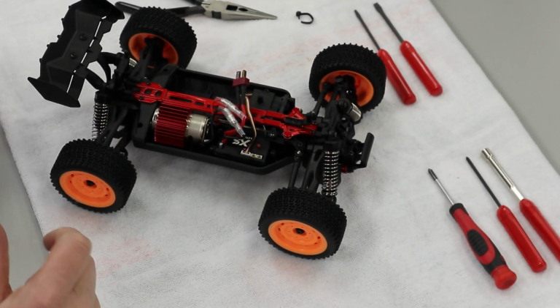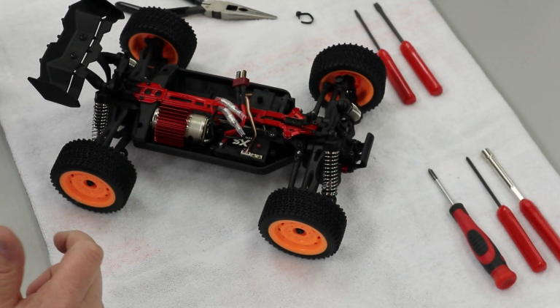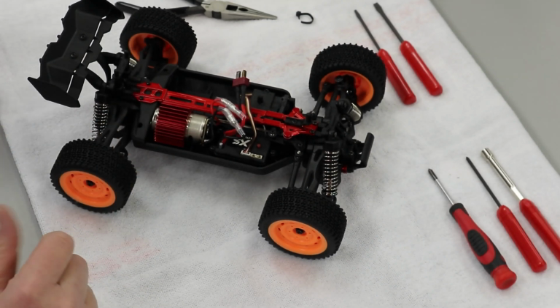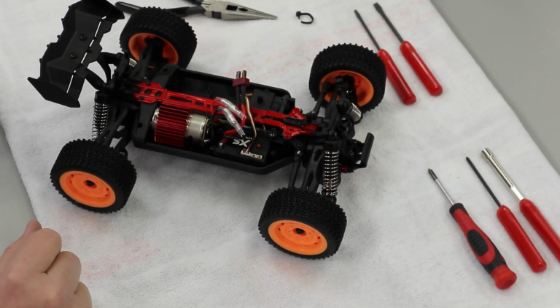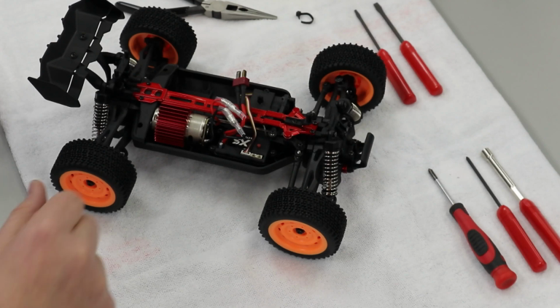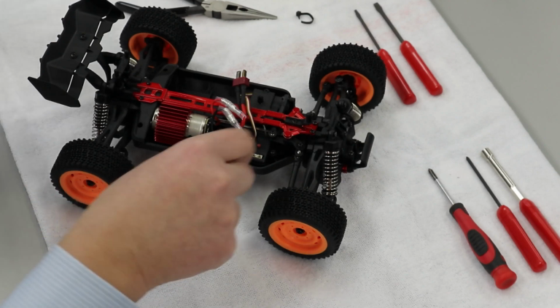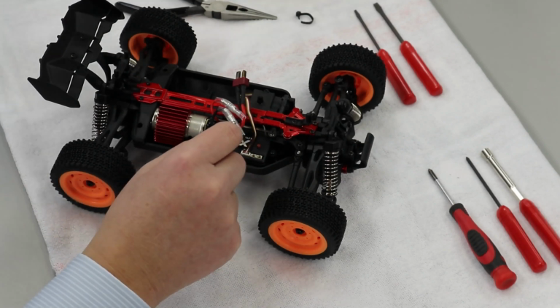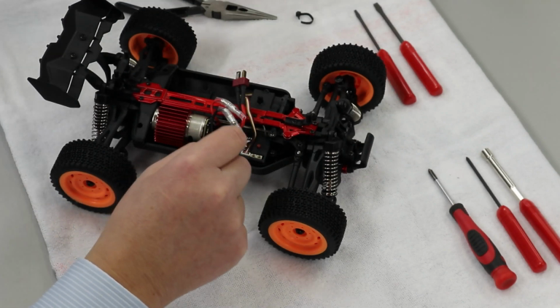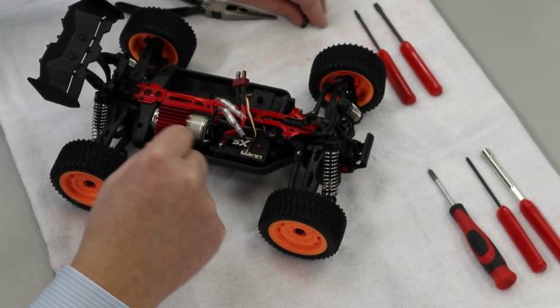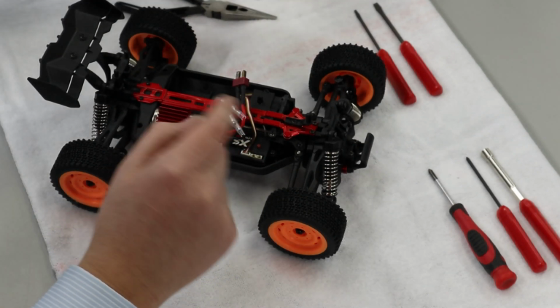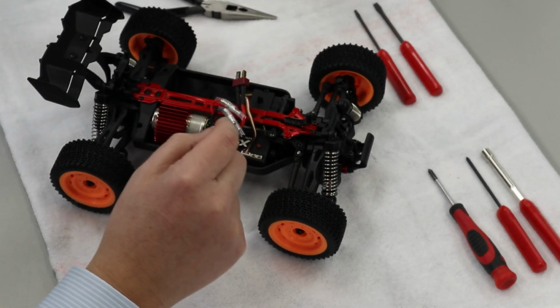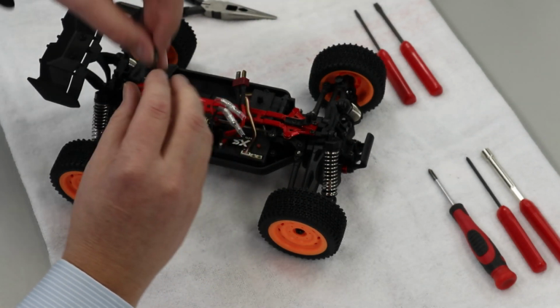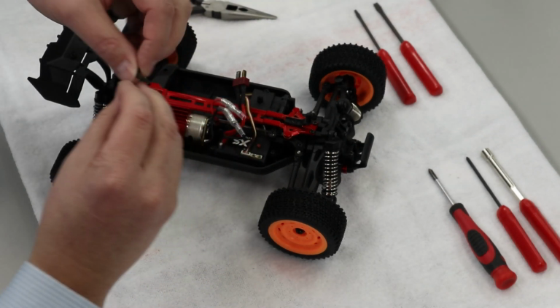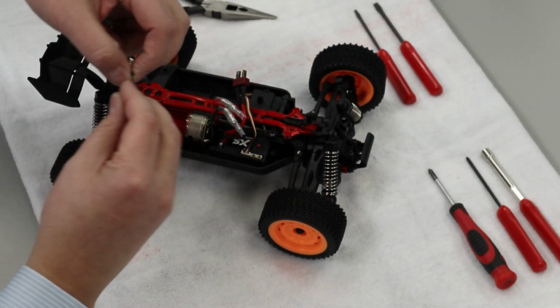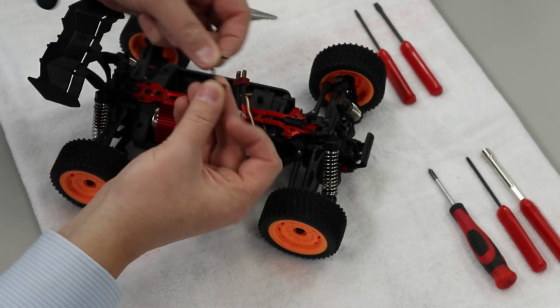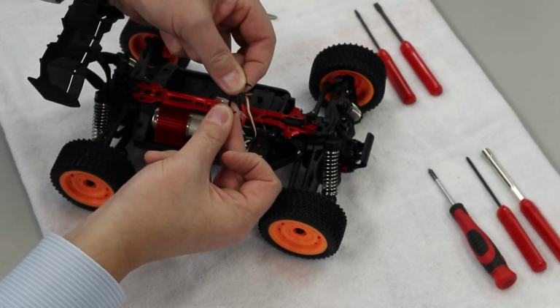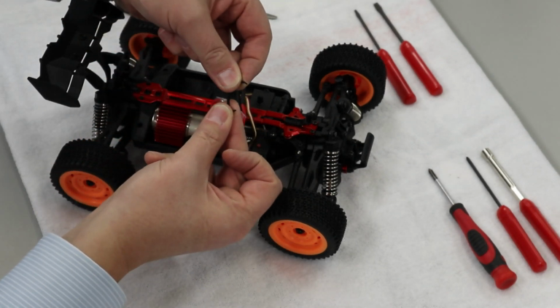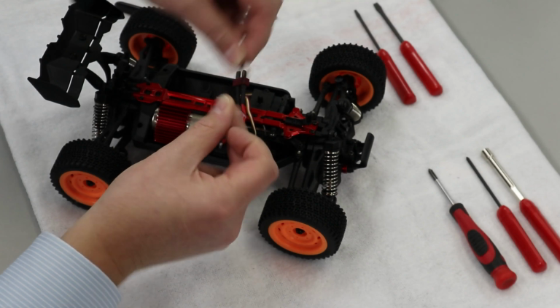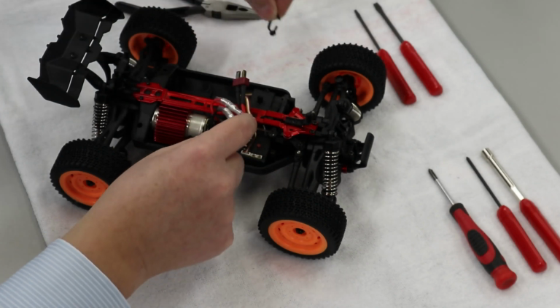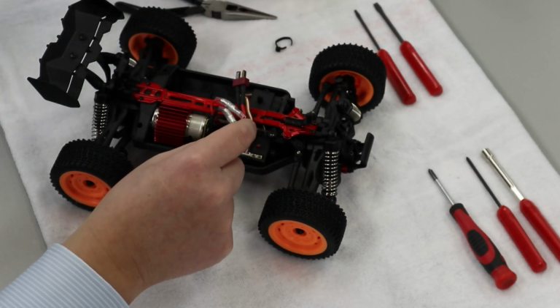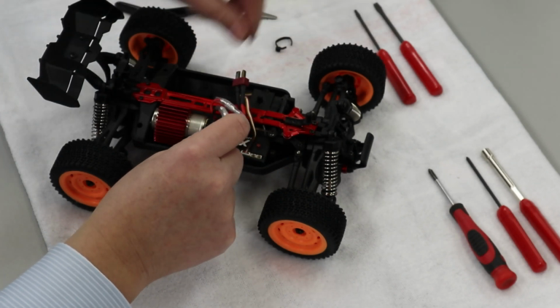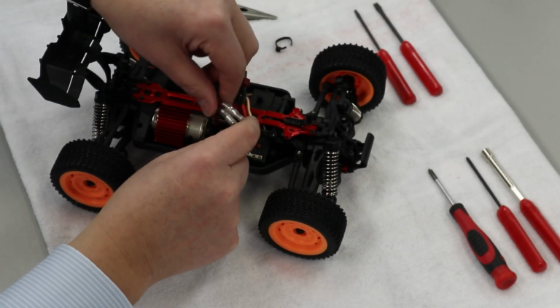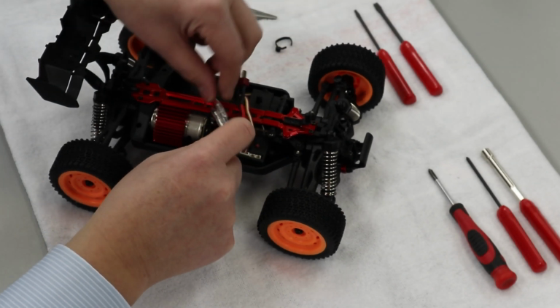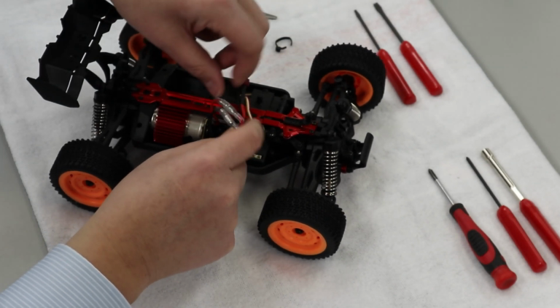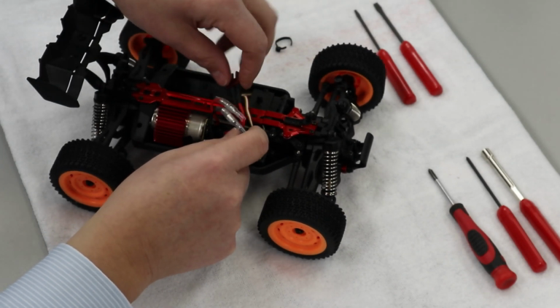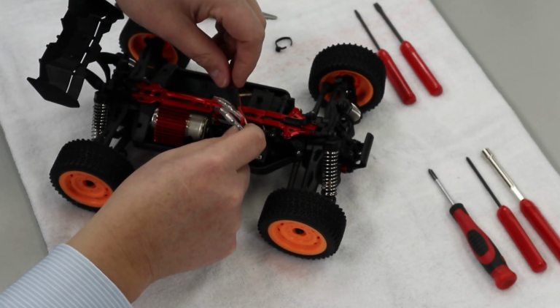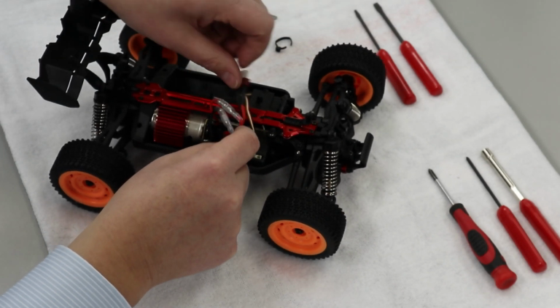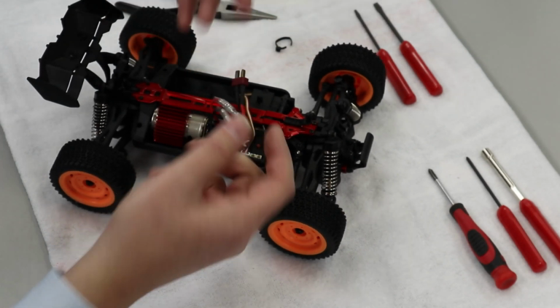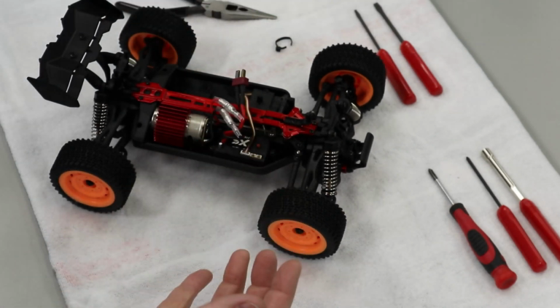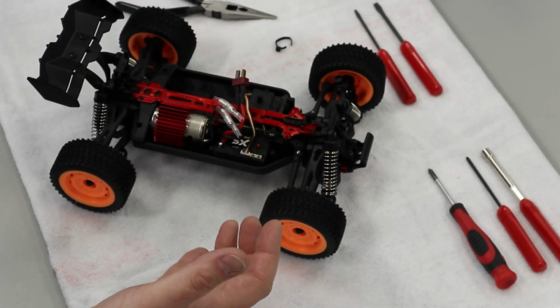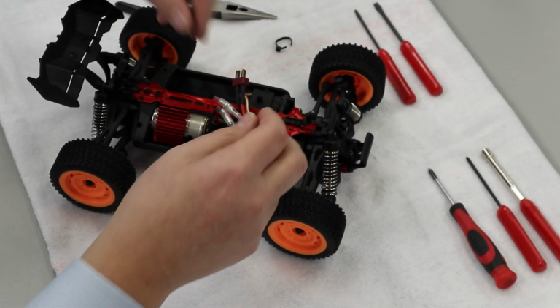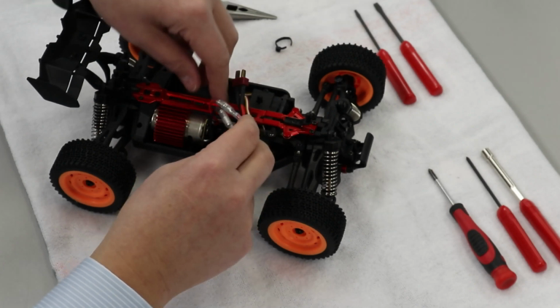So we're going to dive in here really quick. I've done a few other videos with this chassis, so I've already cut off the zip tie which holds down these wires here, so that's already been done for us.